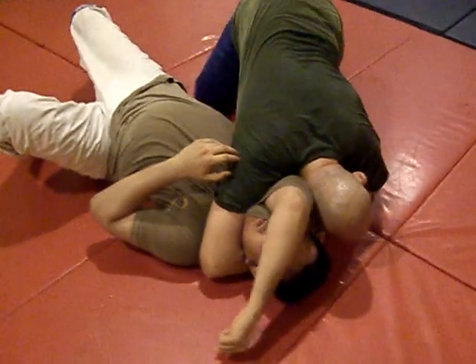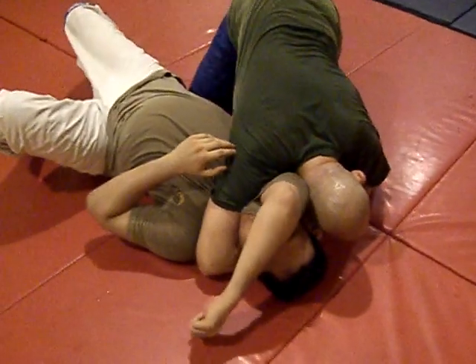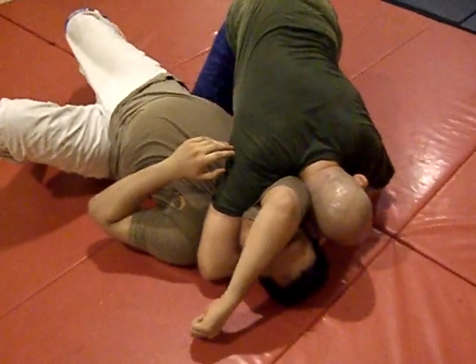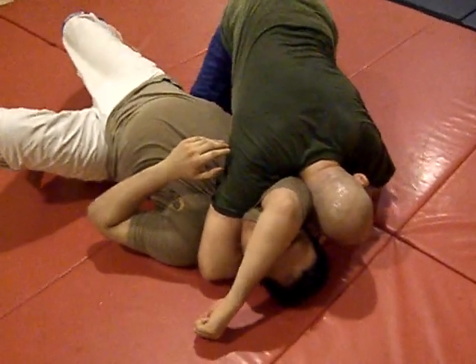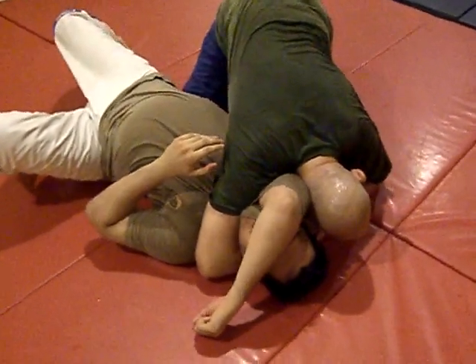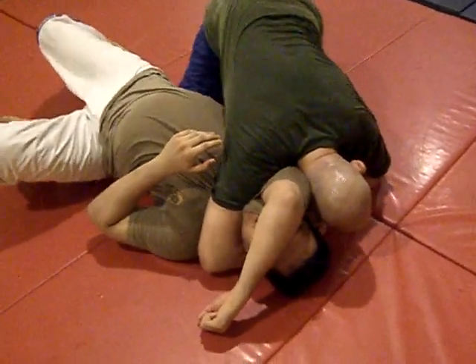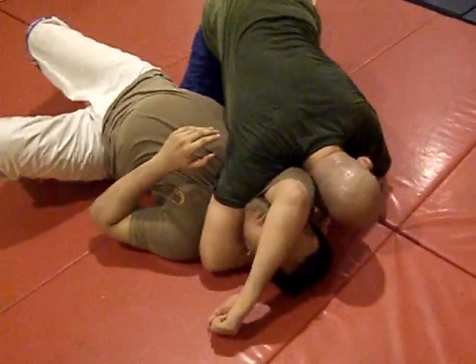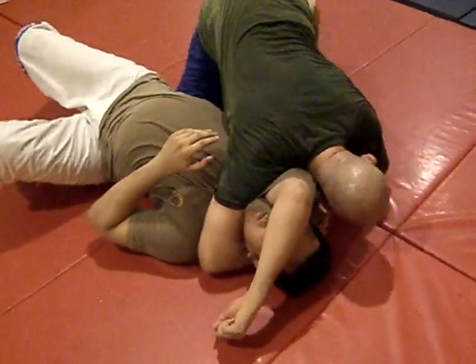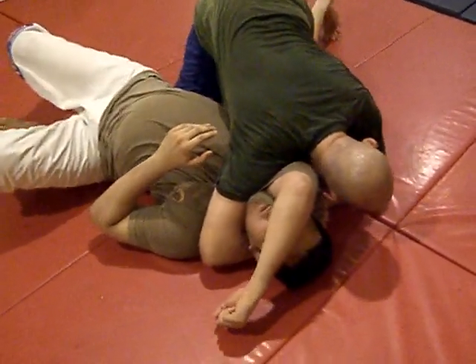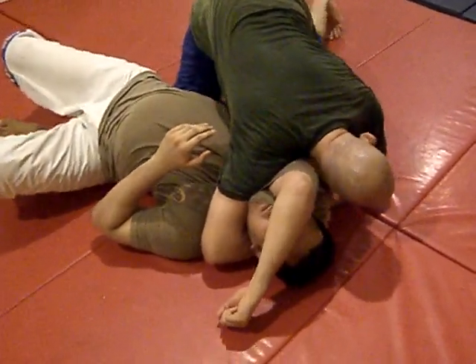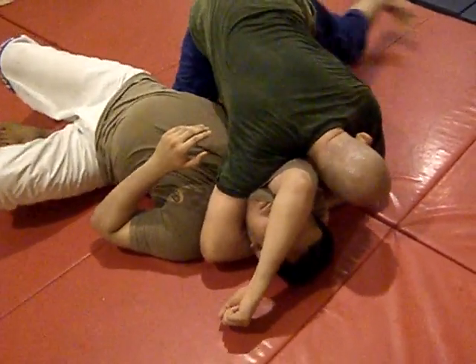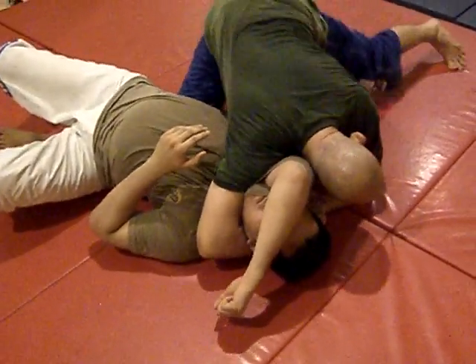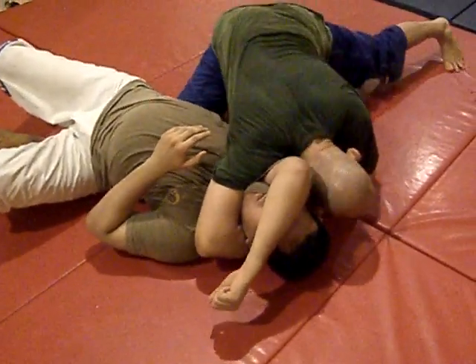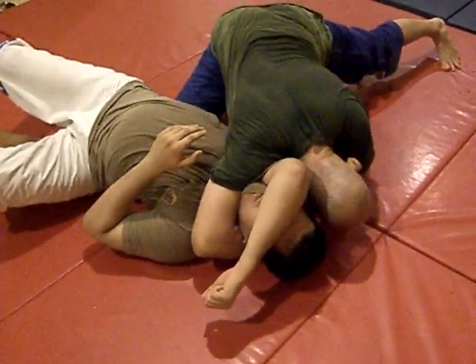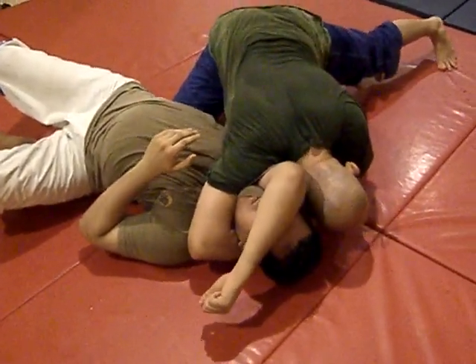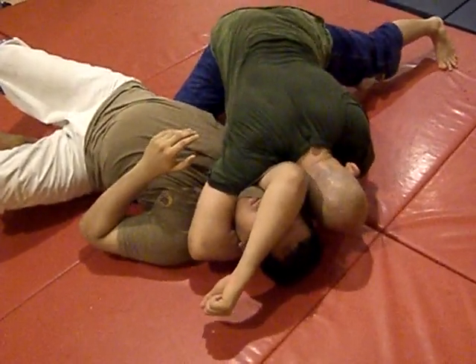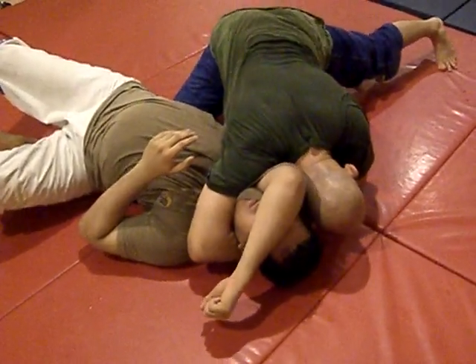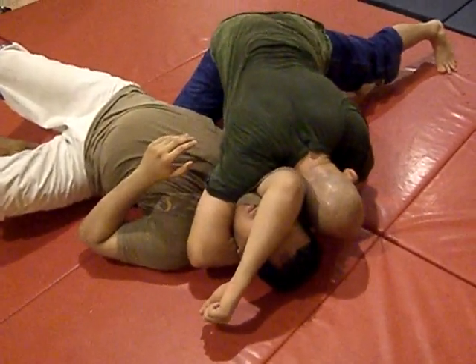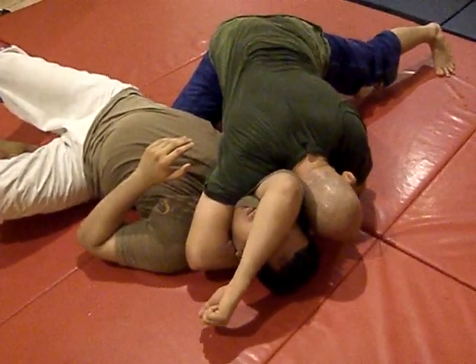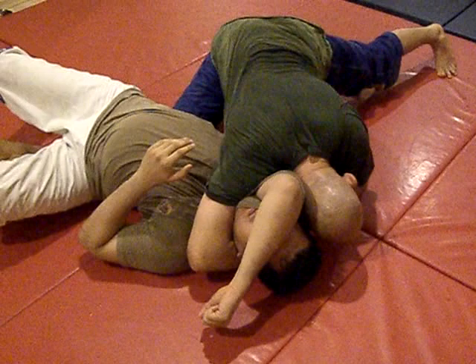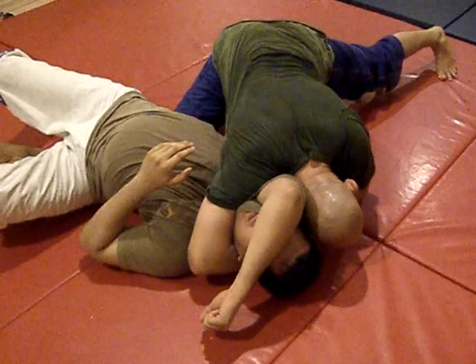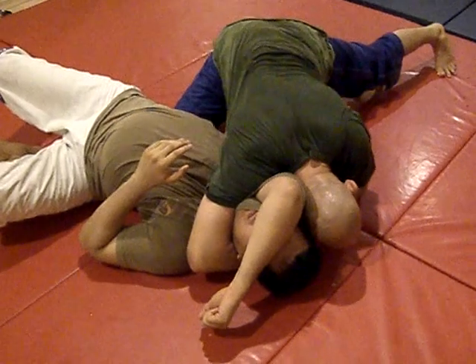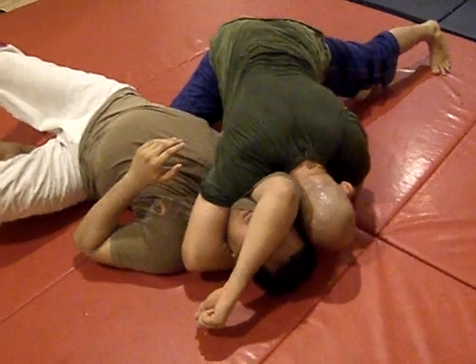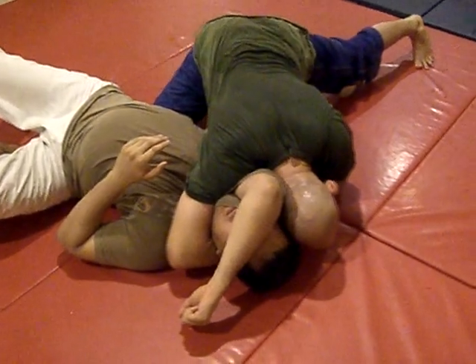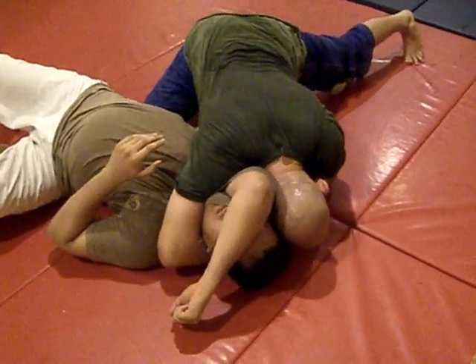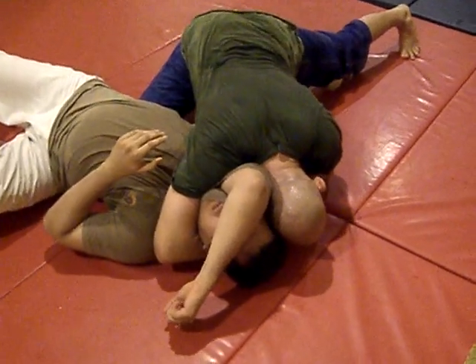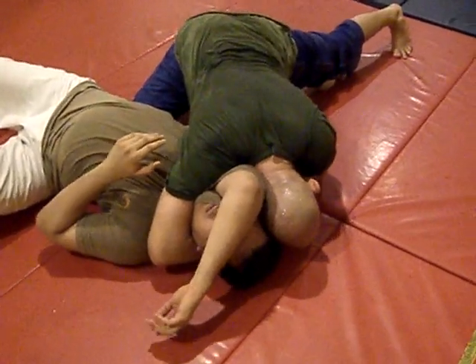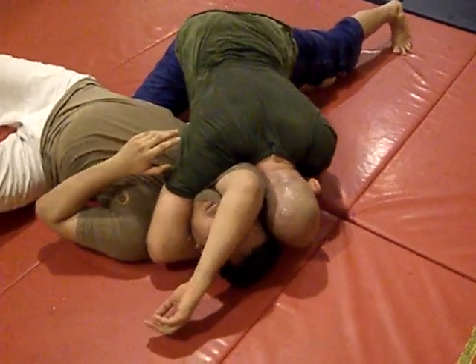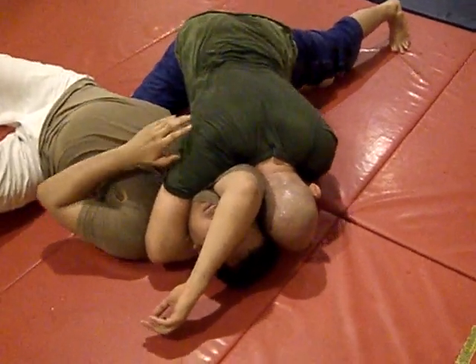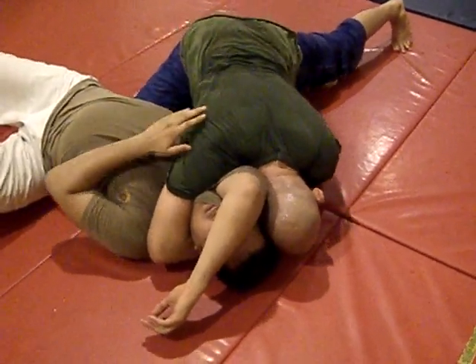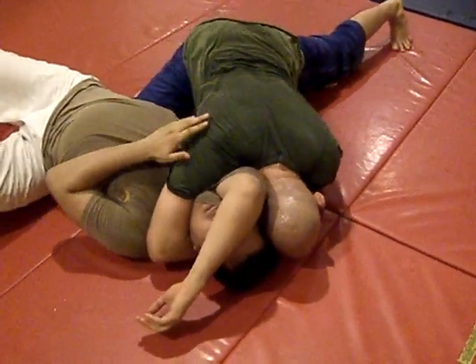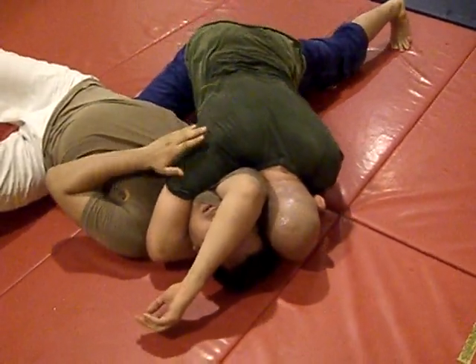Drive my right knee into his hip. Left leg is out. And now I'm going to sprawl and drive my head into his head while I'm squeezing my elbows in tight.